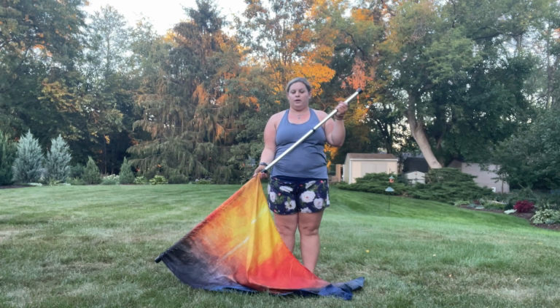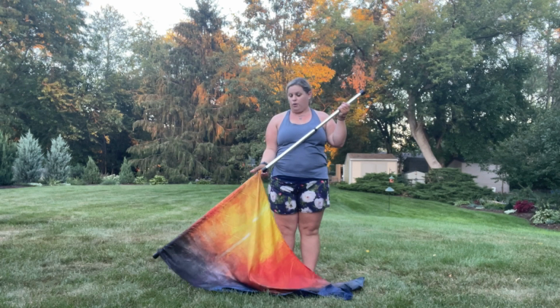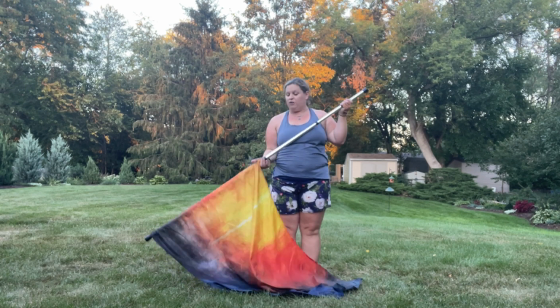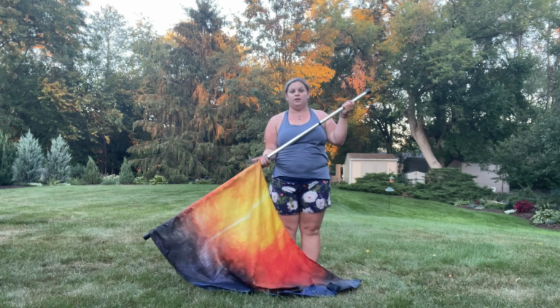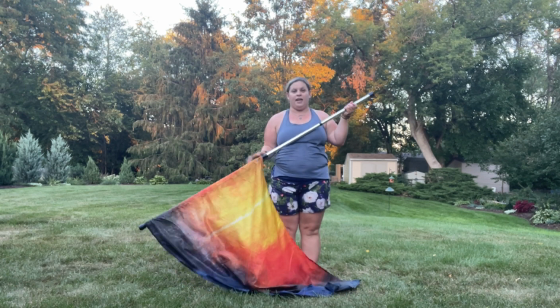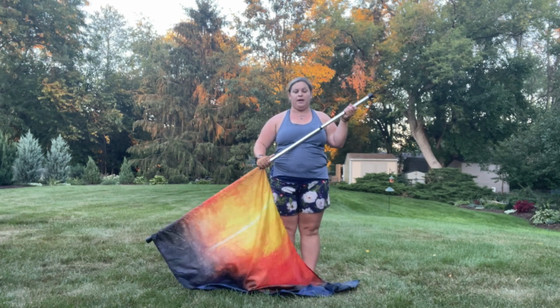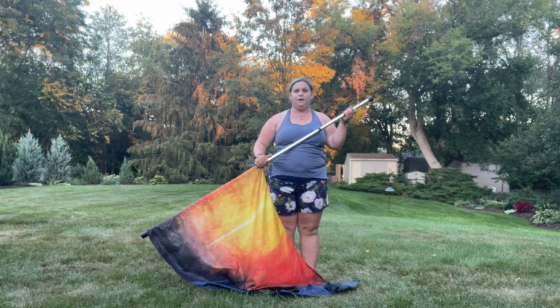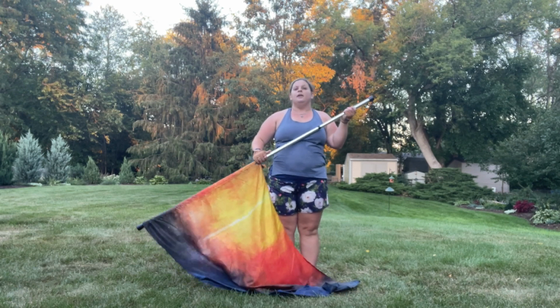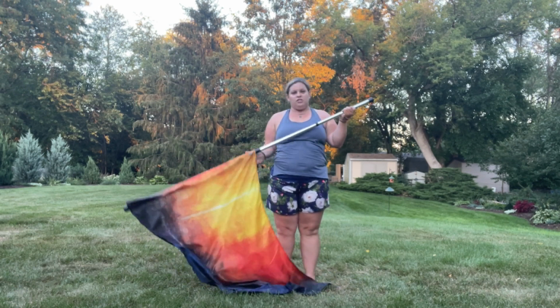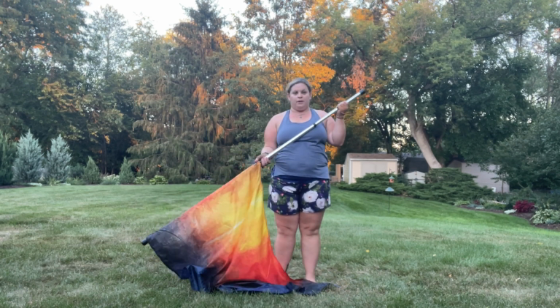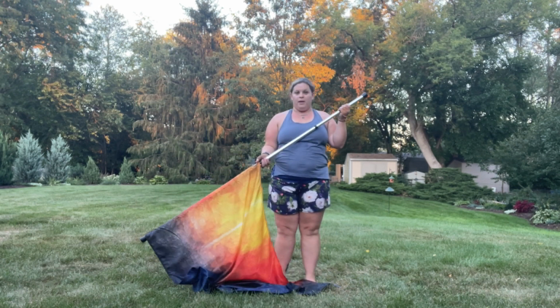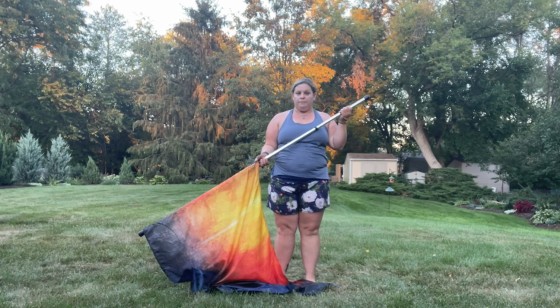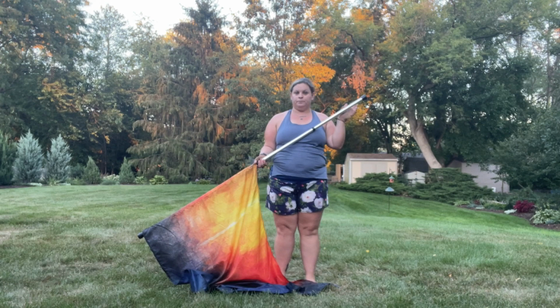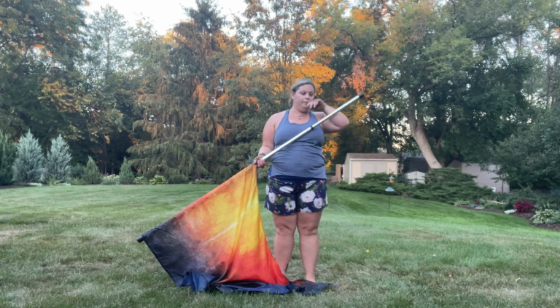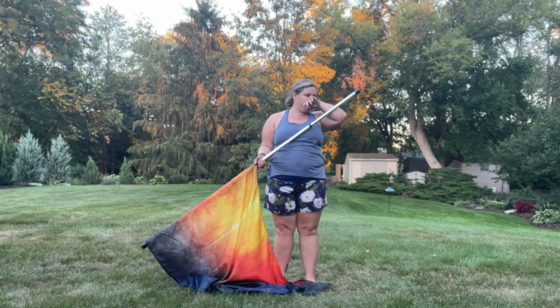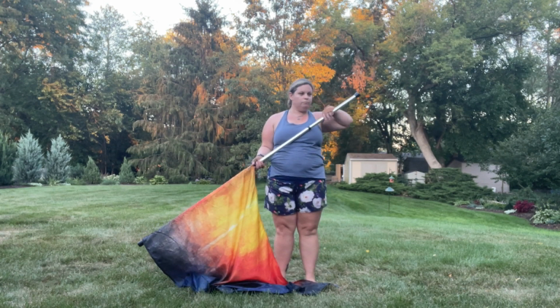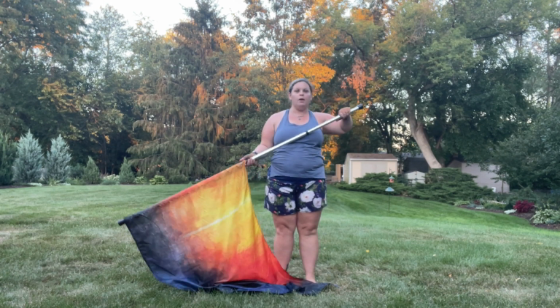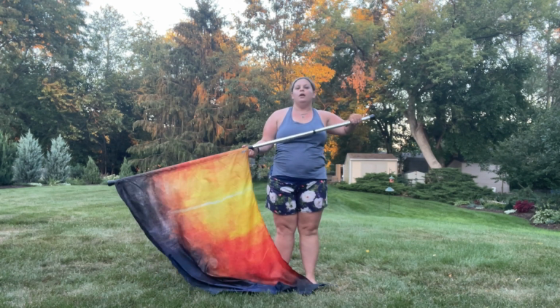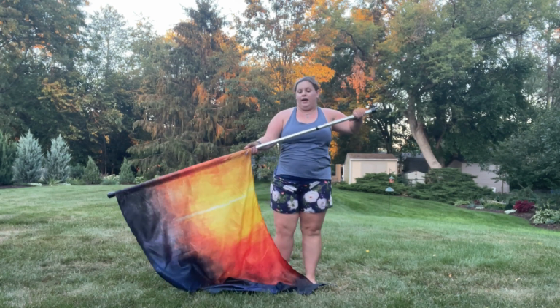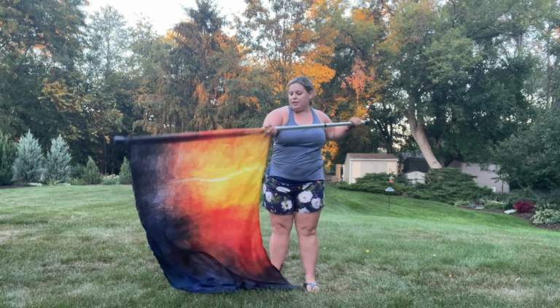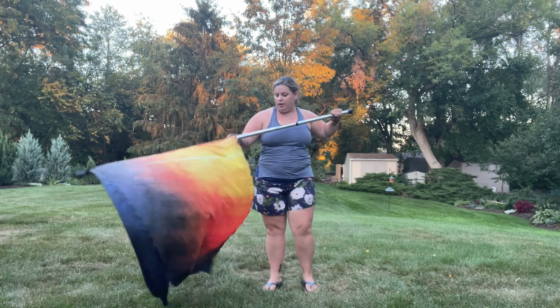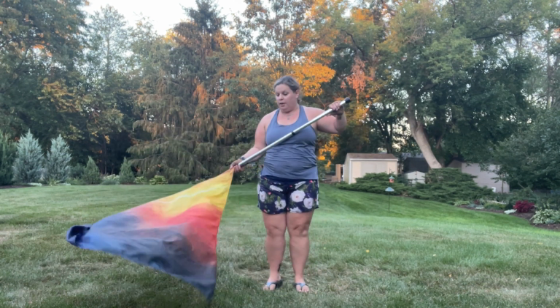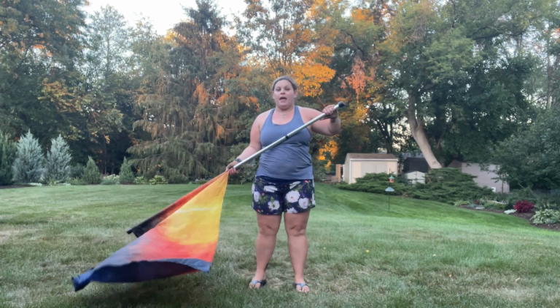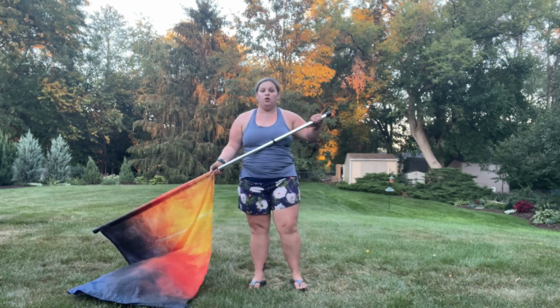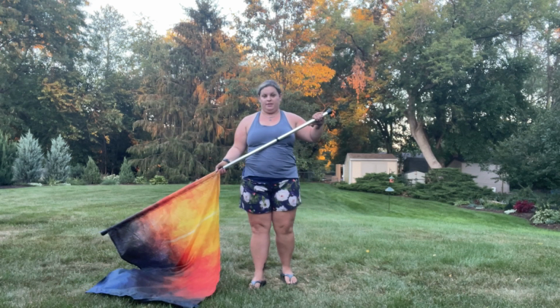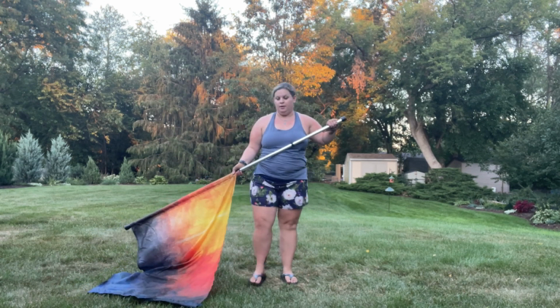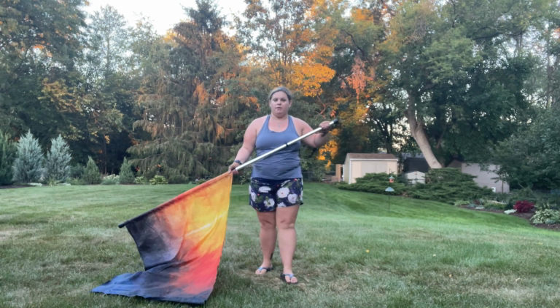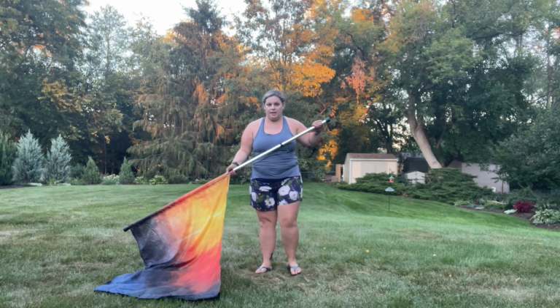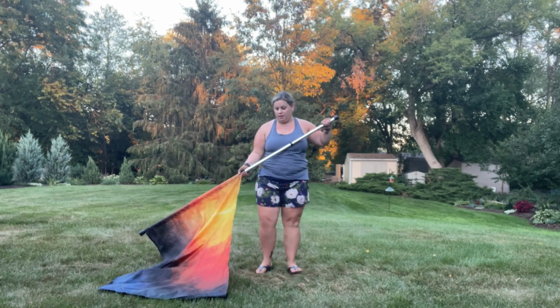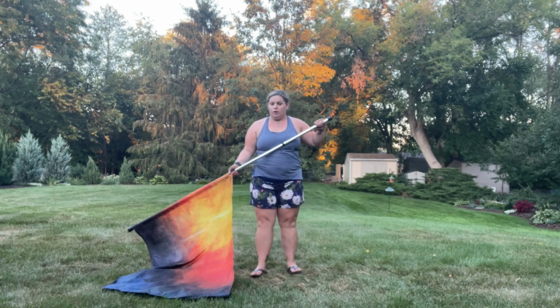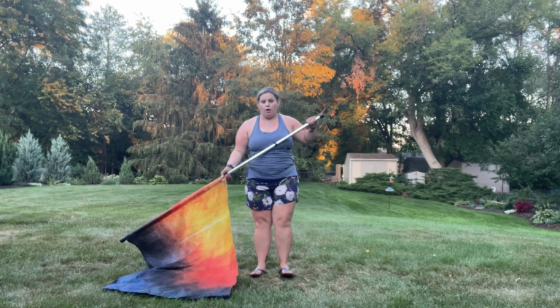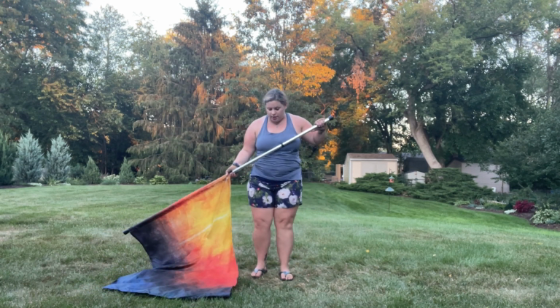Notice how I grabbed it underneath — I had you grabbing on top. Let's just grab underneath, we have enough time. All right, so that whole movement from the beginning goes...